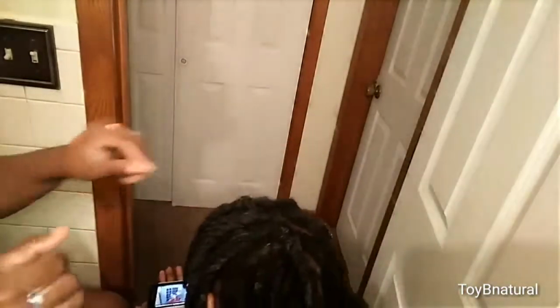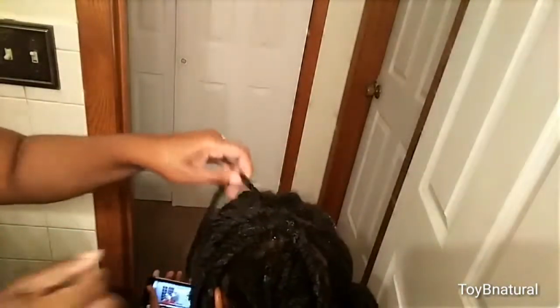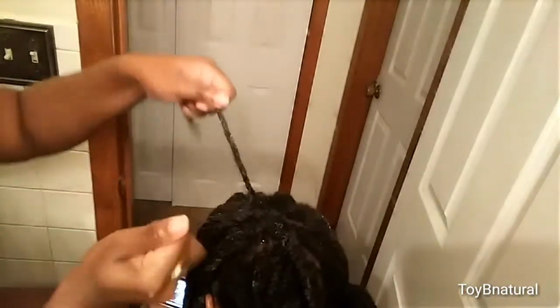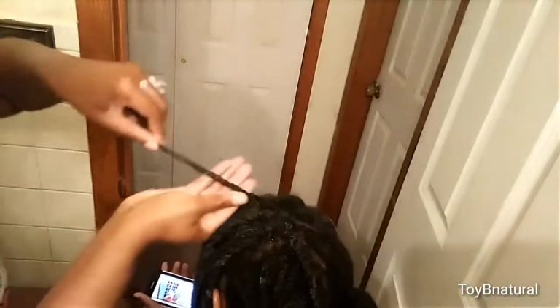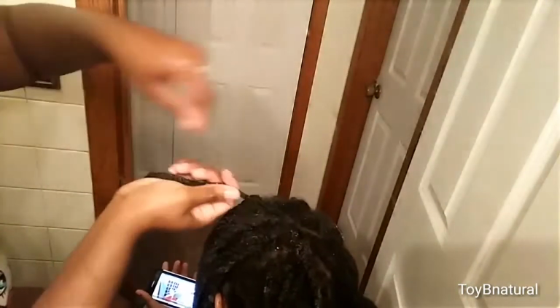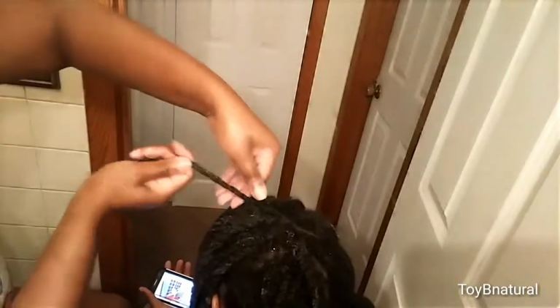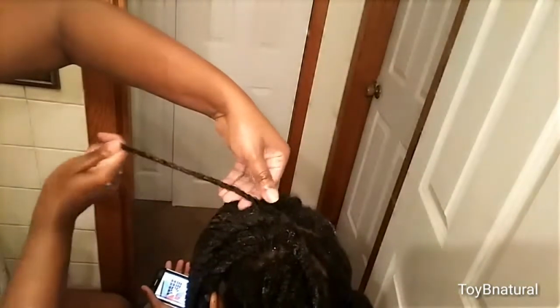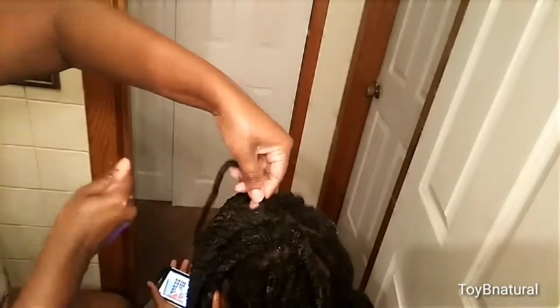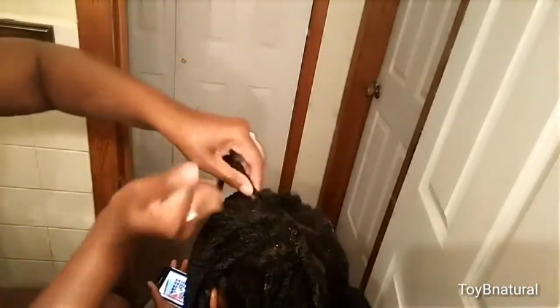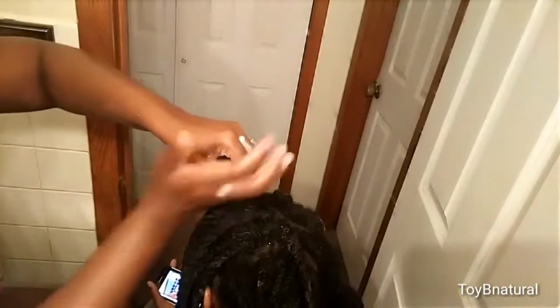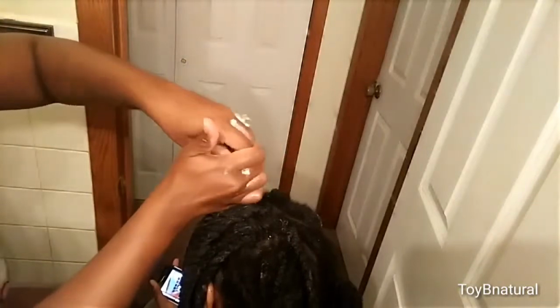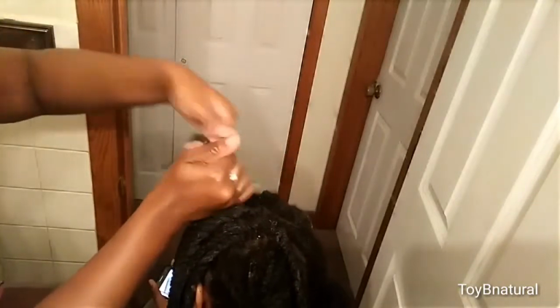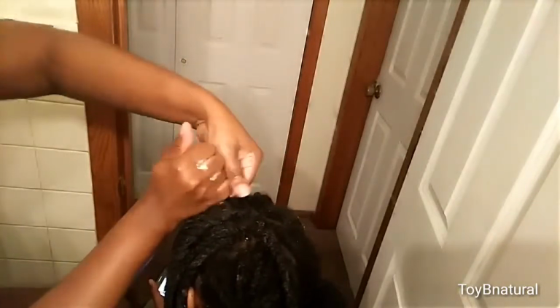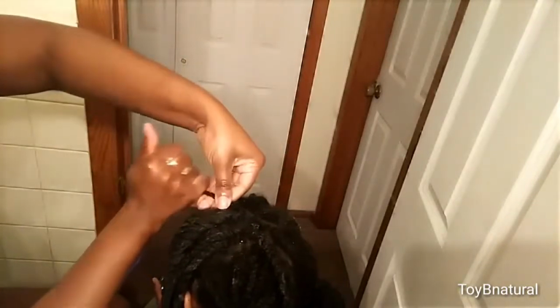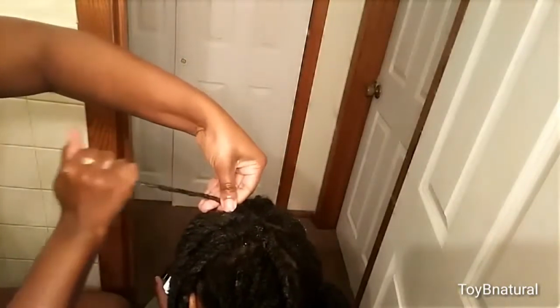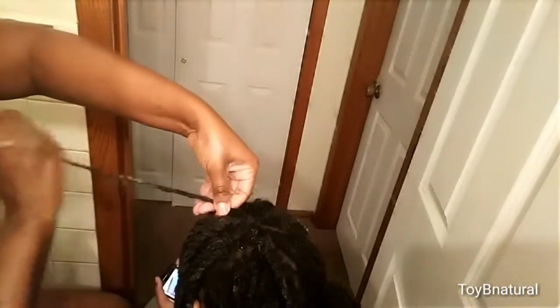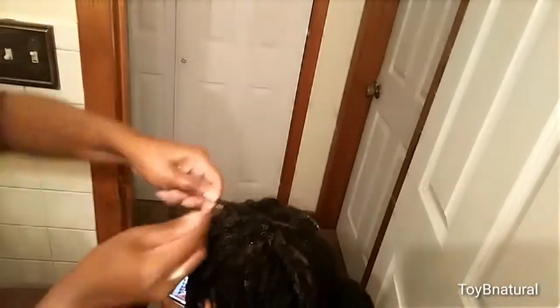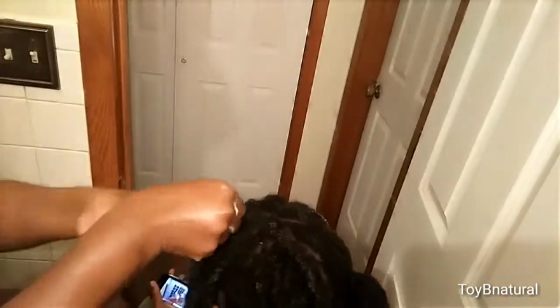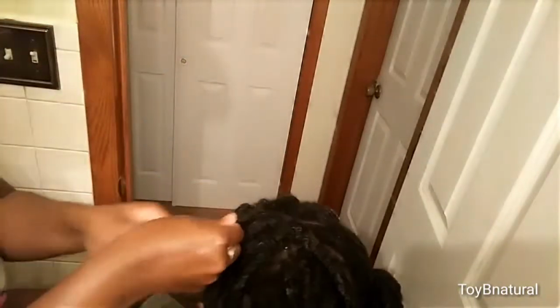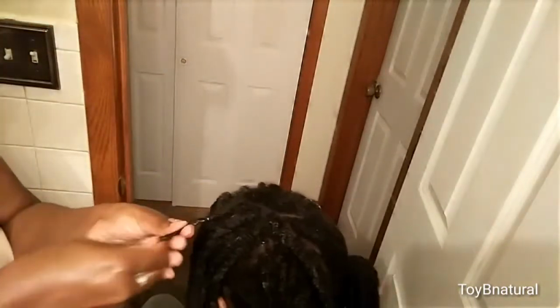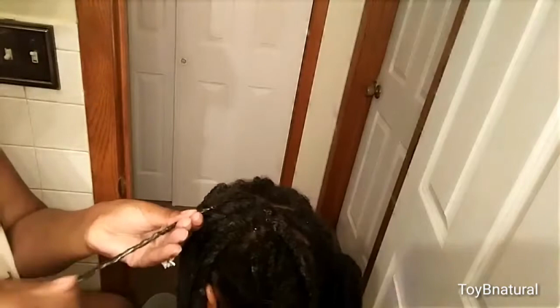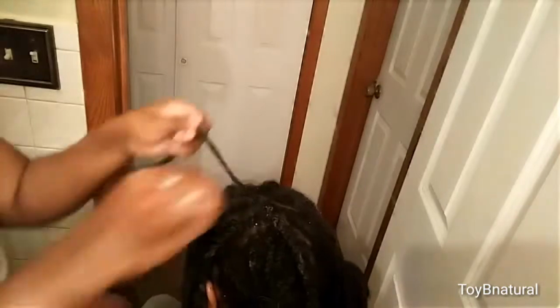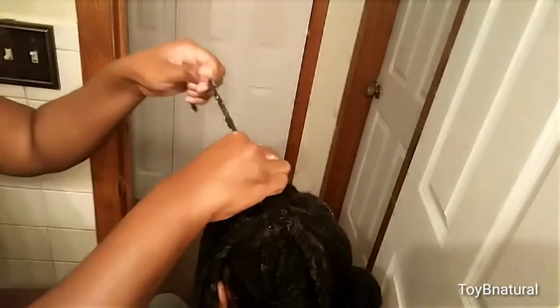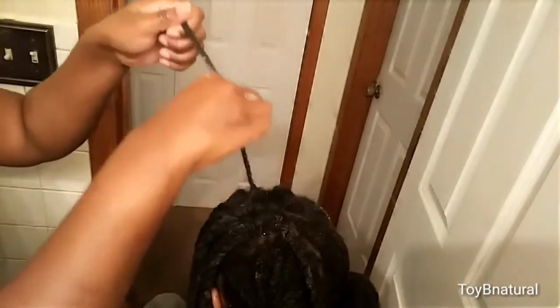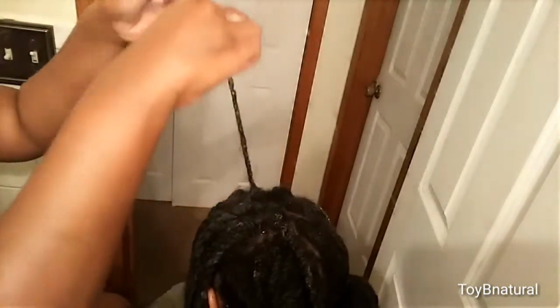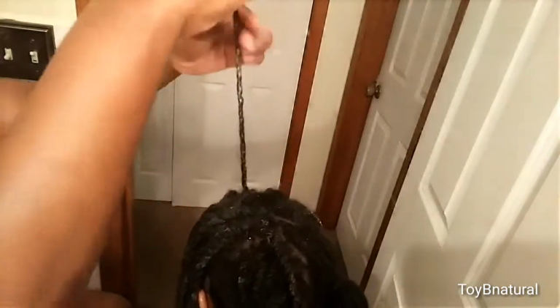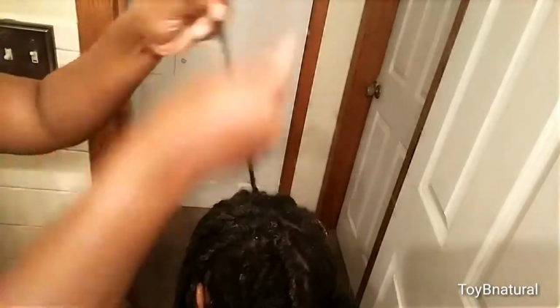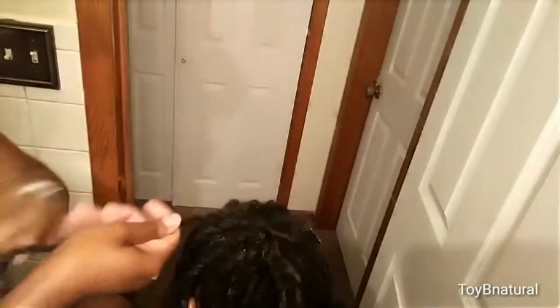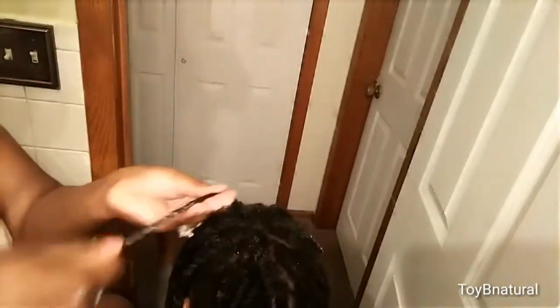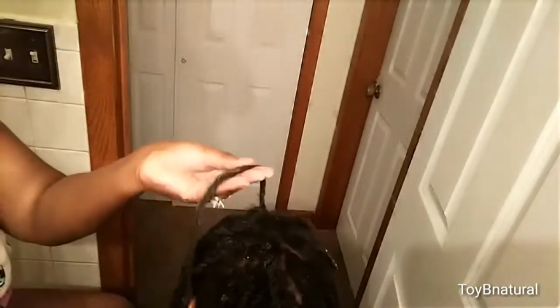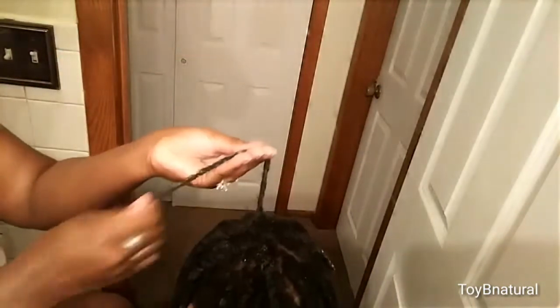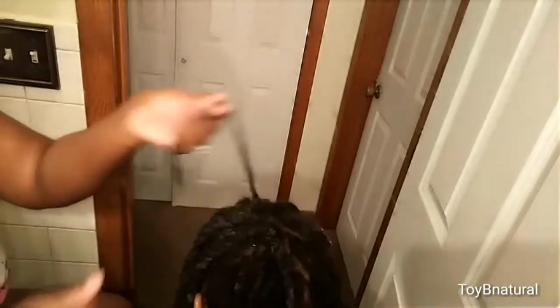If for any reason one of your twists are hard to get out, you want to soak it with conditioner first. Just make sure you soak it with conditioner first, and it'll glide right out.